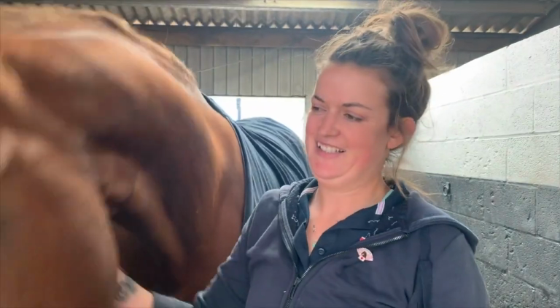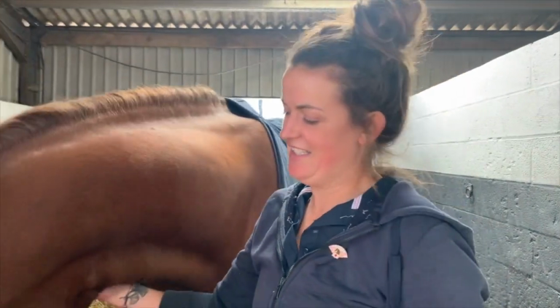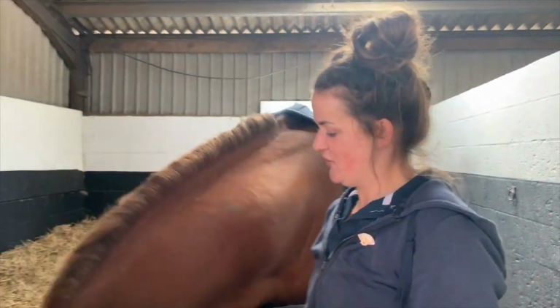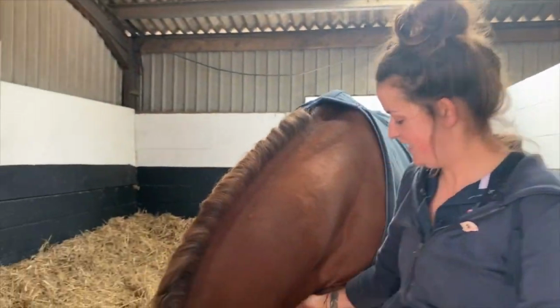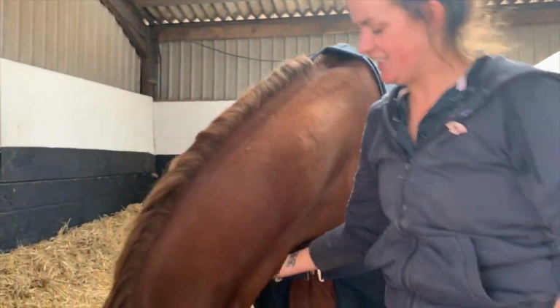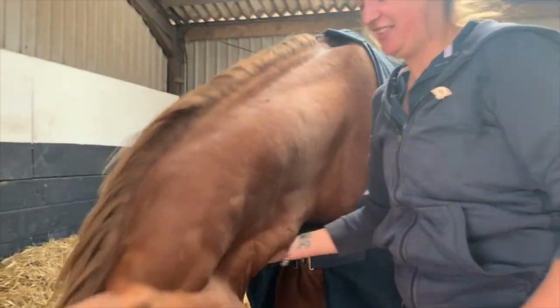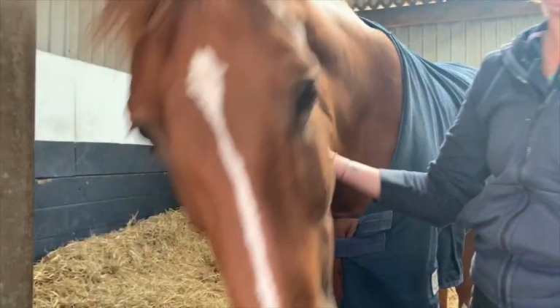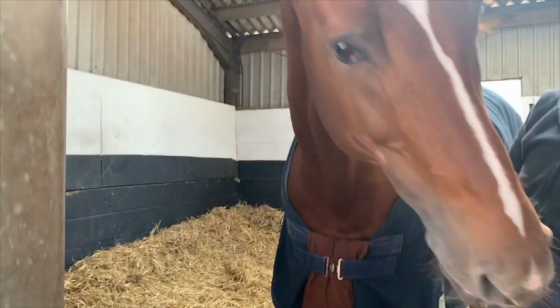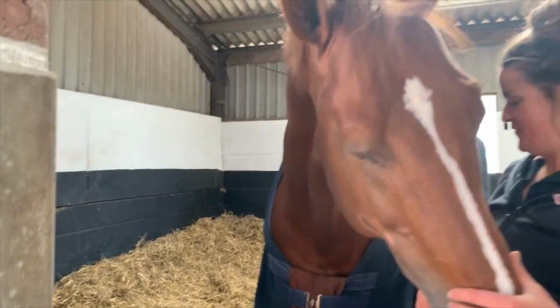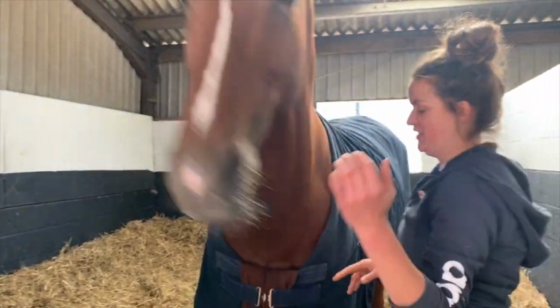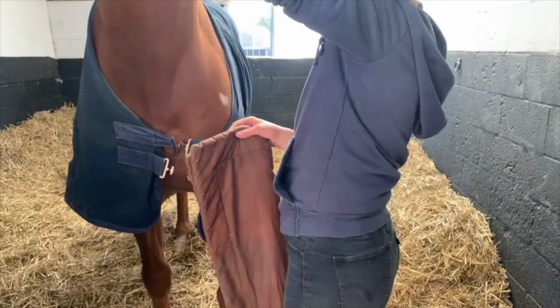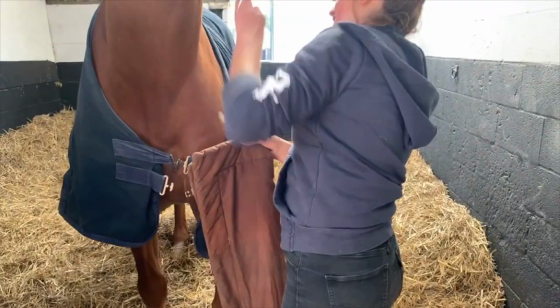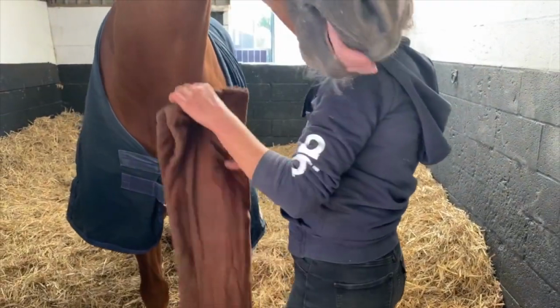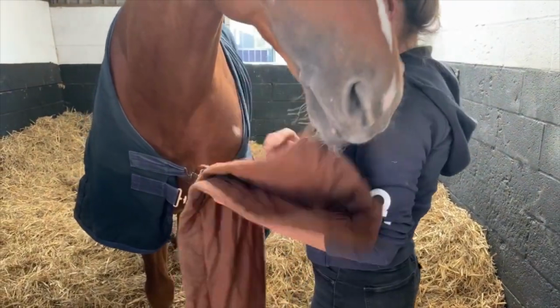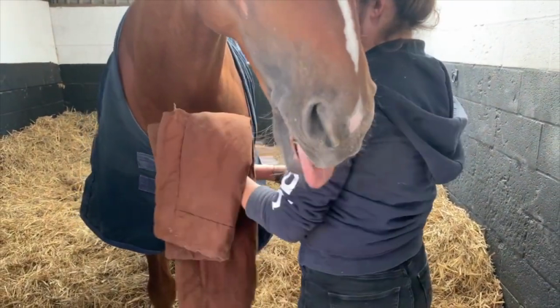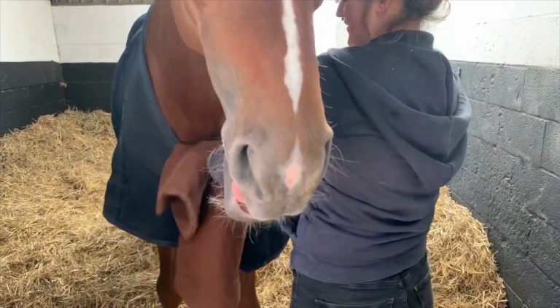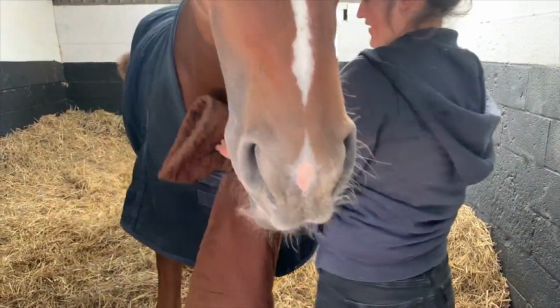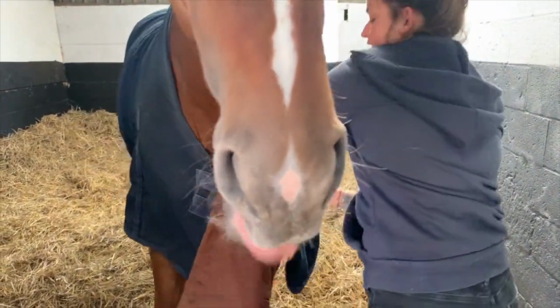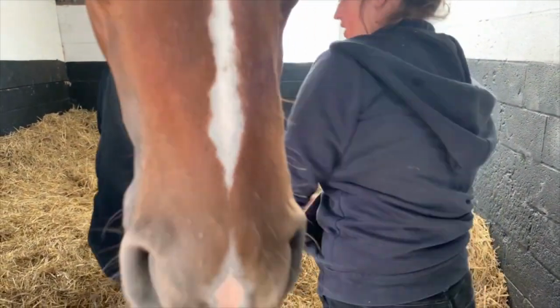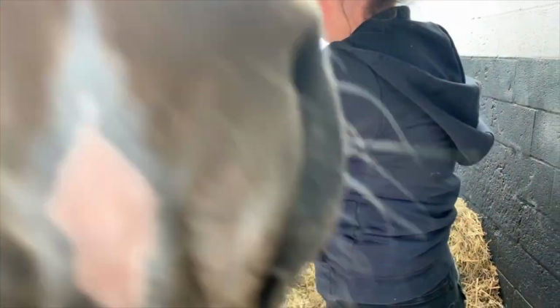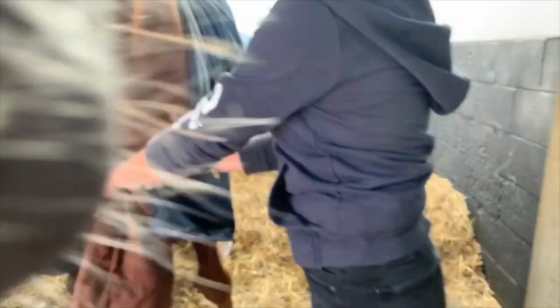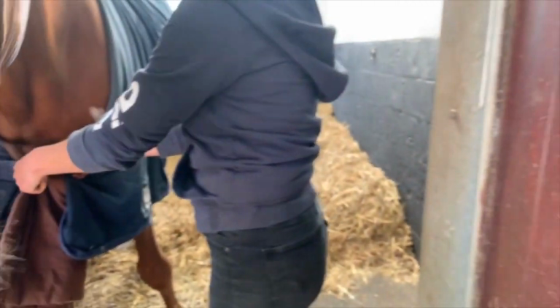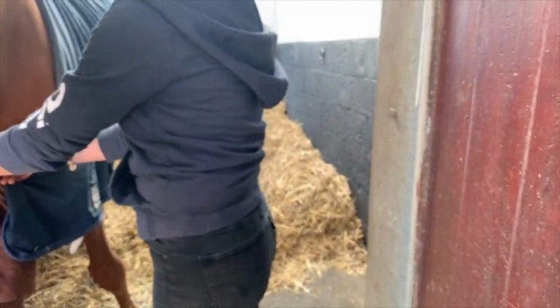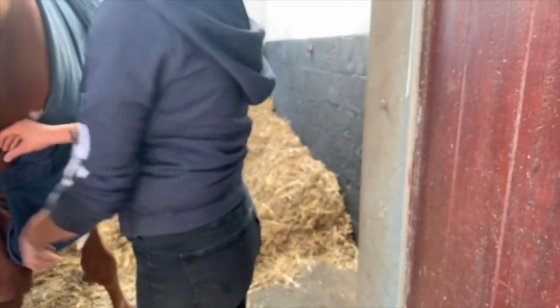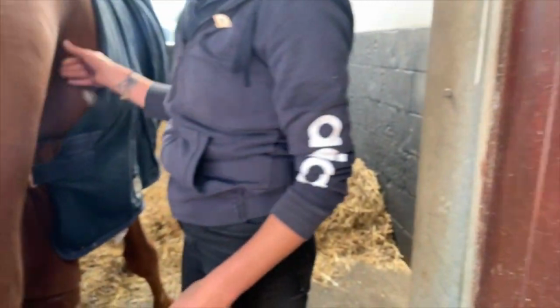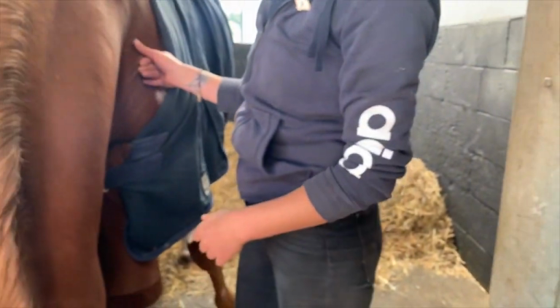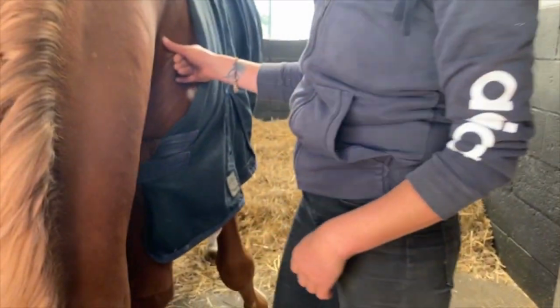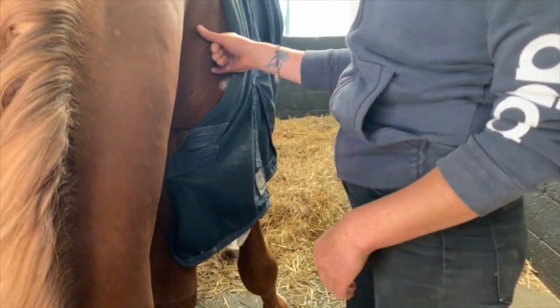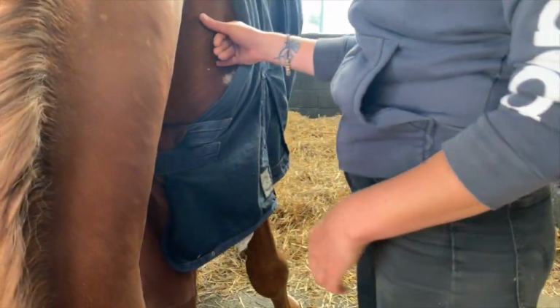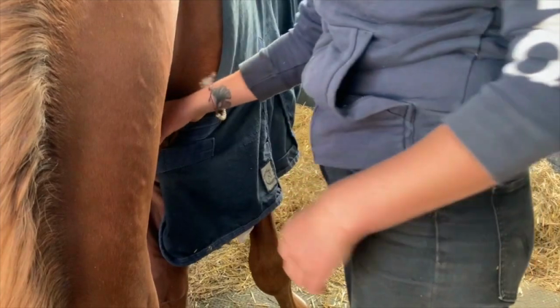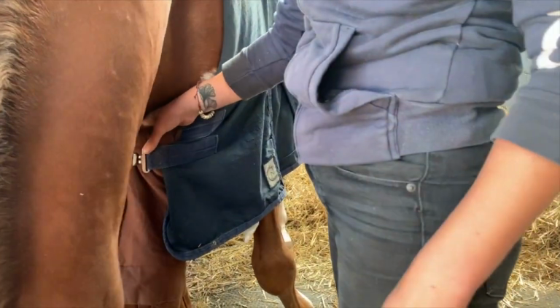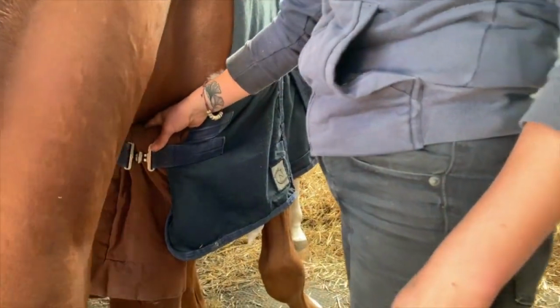This is Fruisley, a stallion. All the horses have these bibs which I tend to just put in like that and then fold back over, because half of them rip them out otherwise, and that just stops the rug from rubbing.